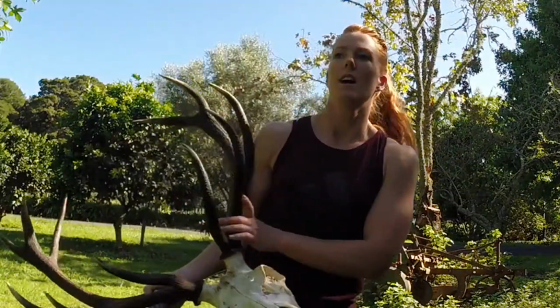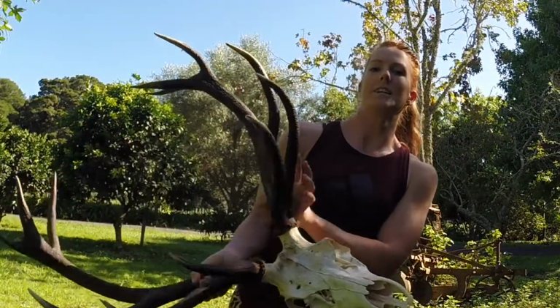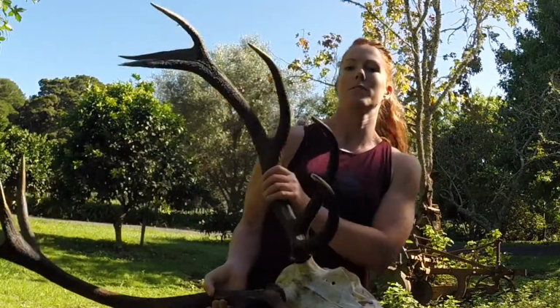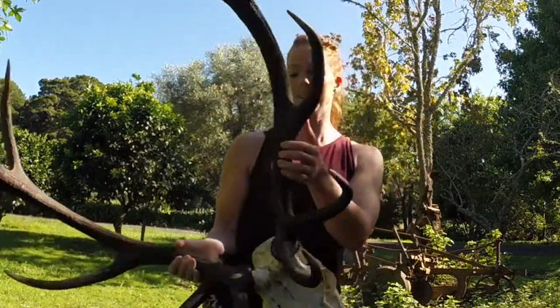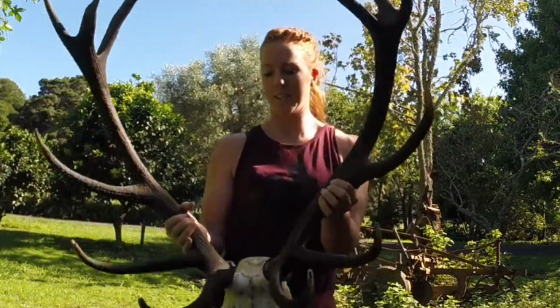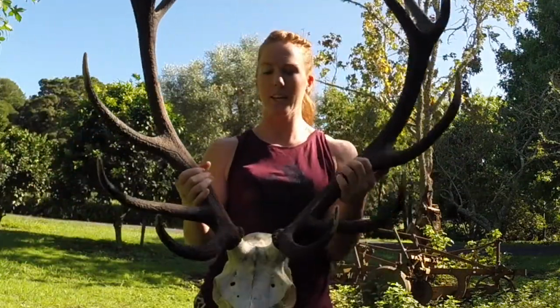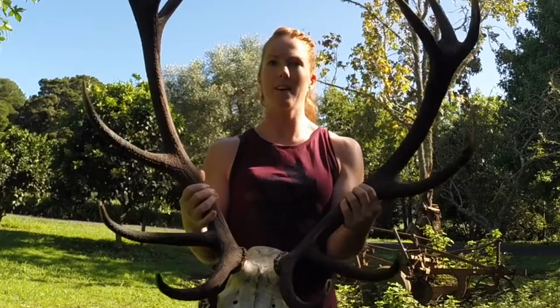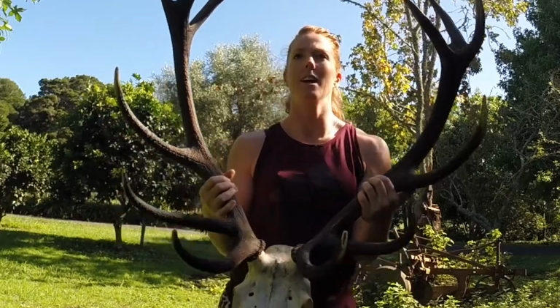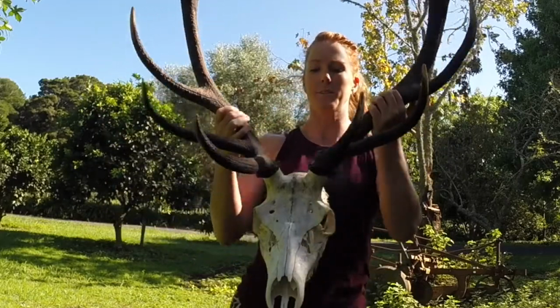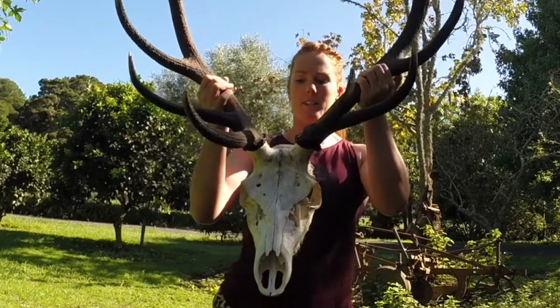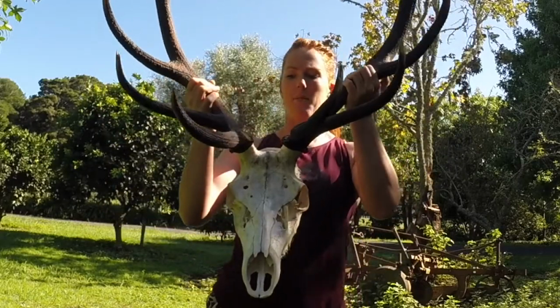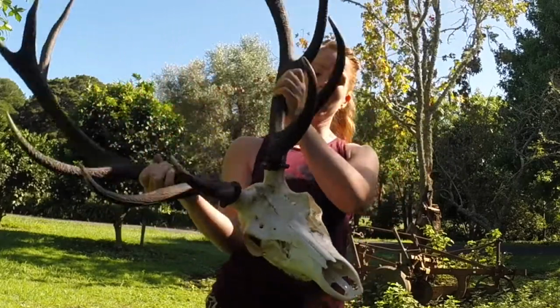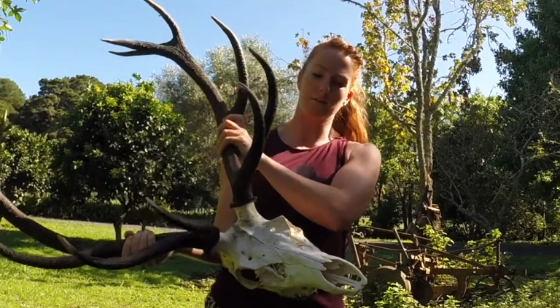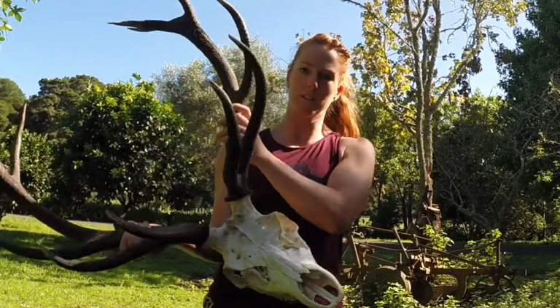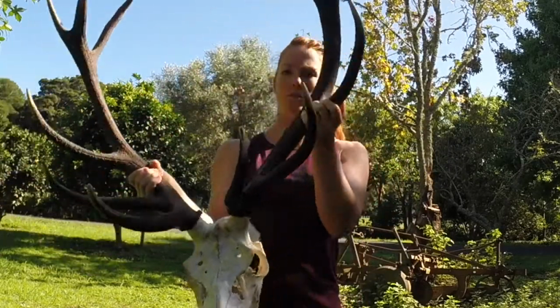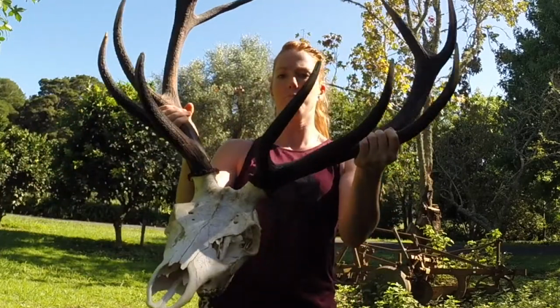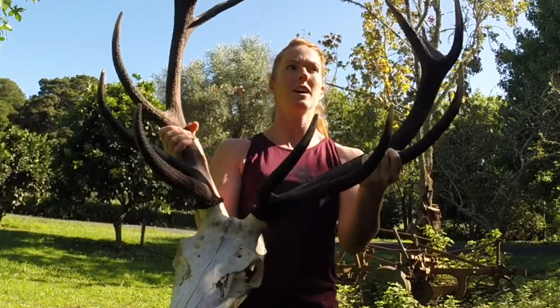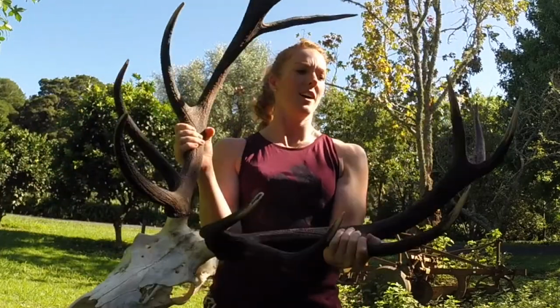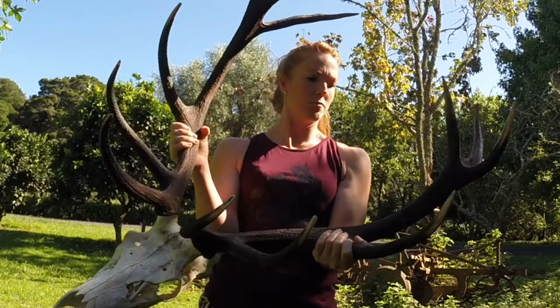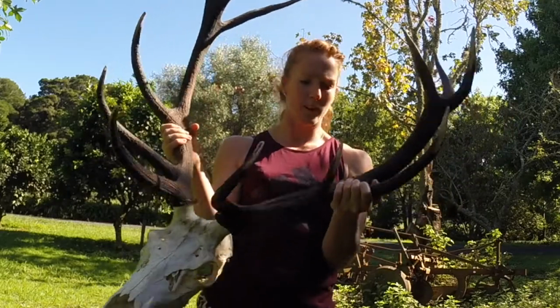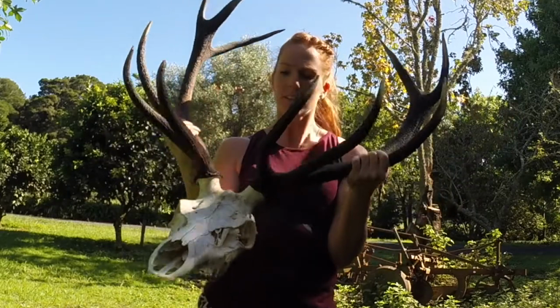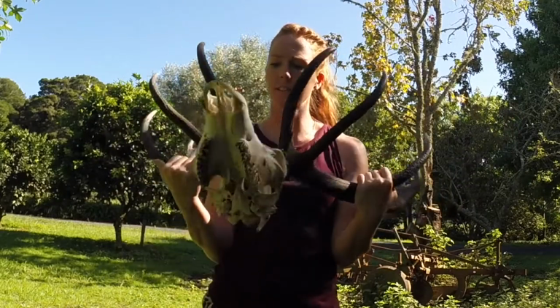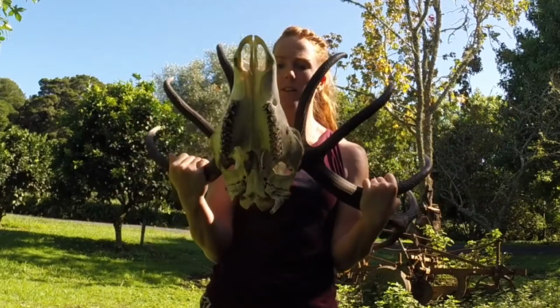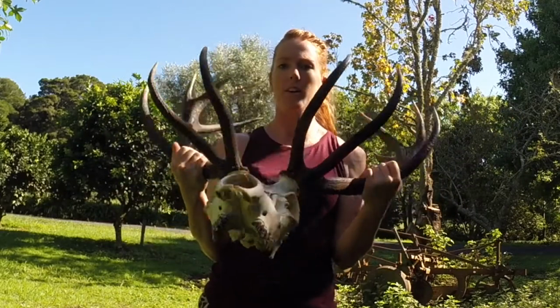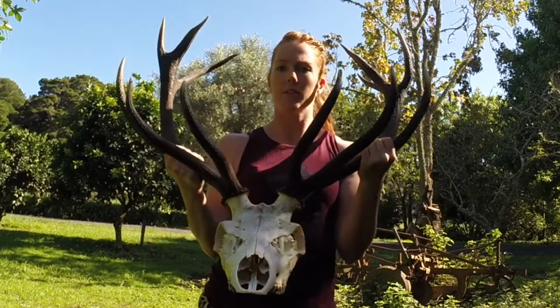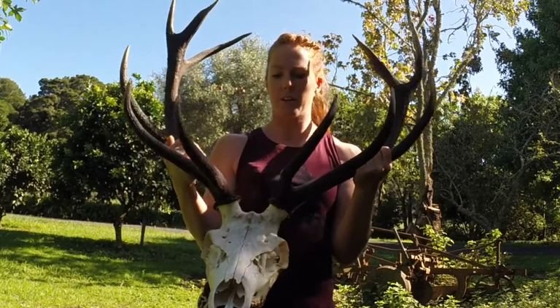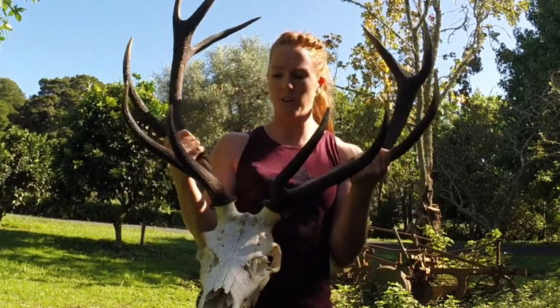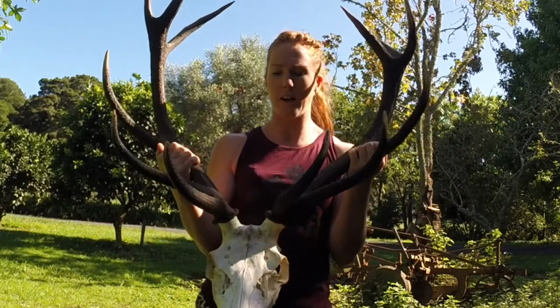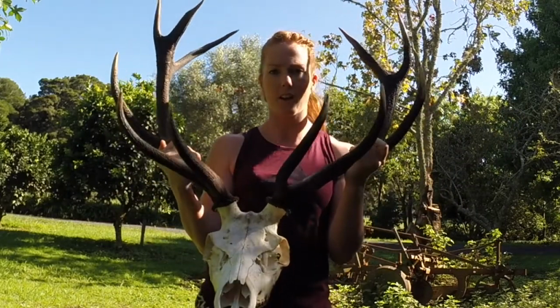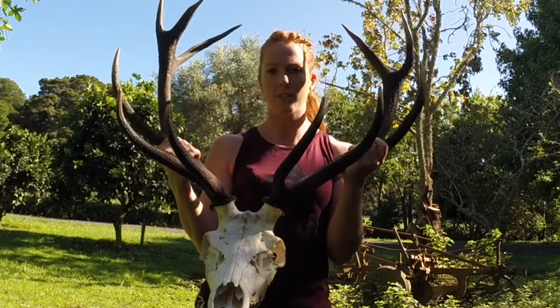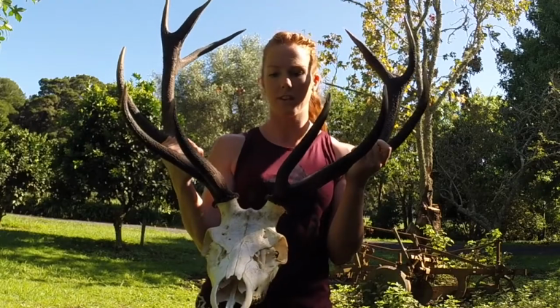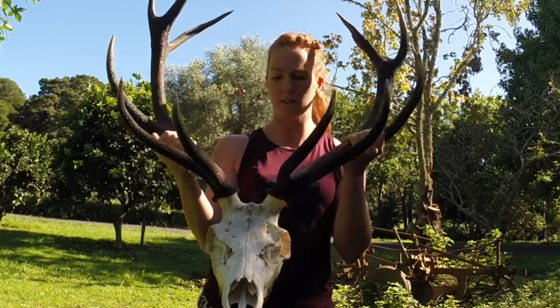Hey team, I'm doing my second deer head carving. This one is a bit bigger than the last one — it's a 12 pointer. Quite a nice looking scale, so I thought I'd give this one a go doing a slightly different design to last time.